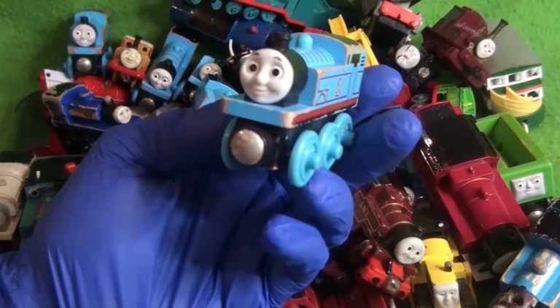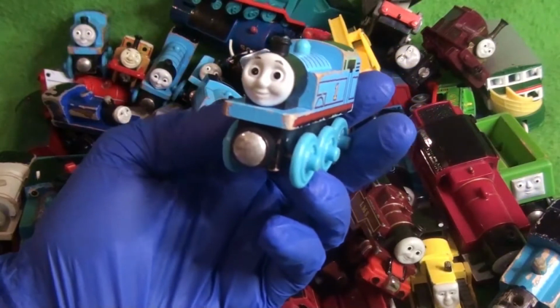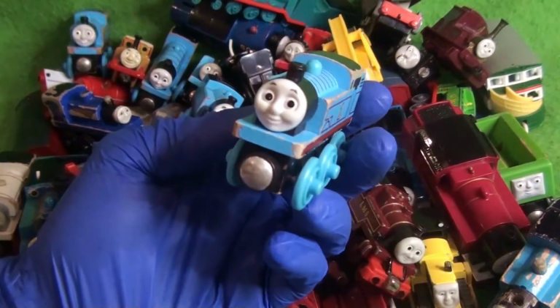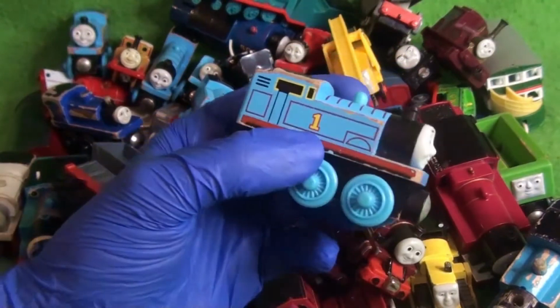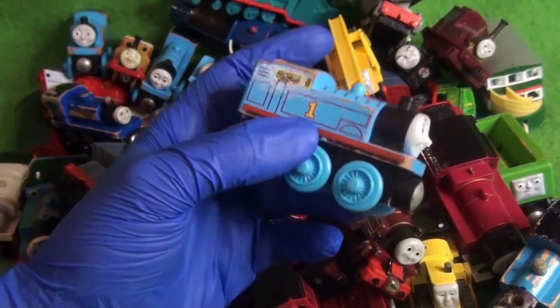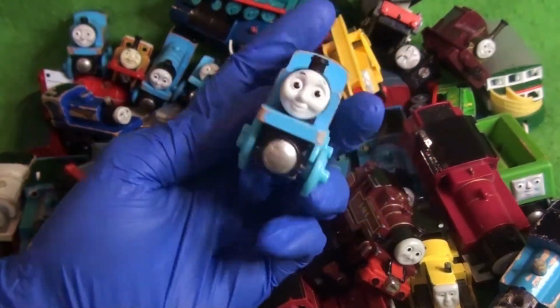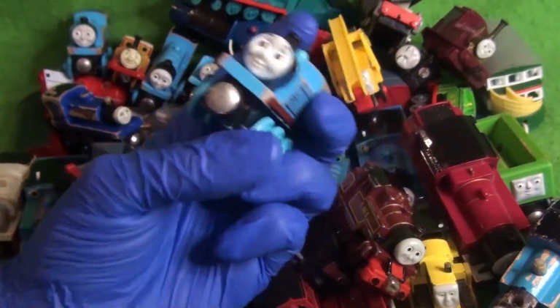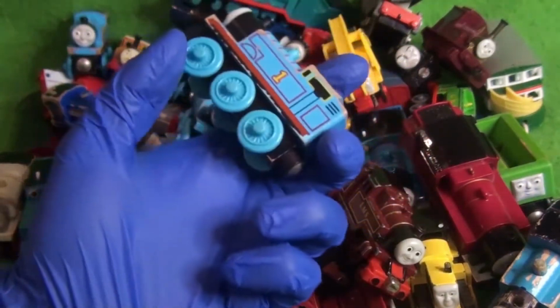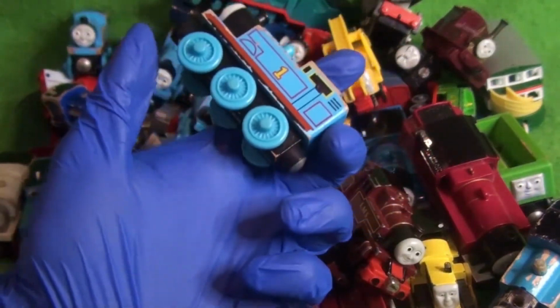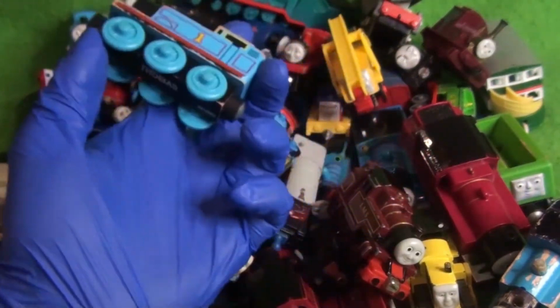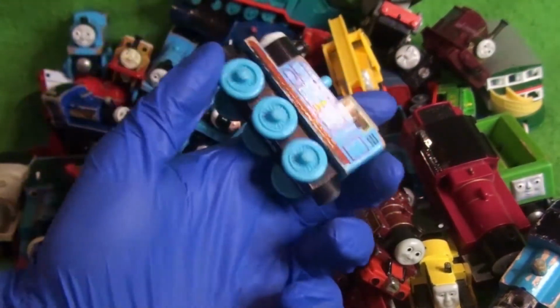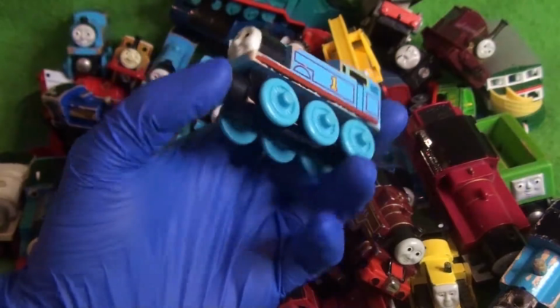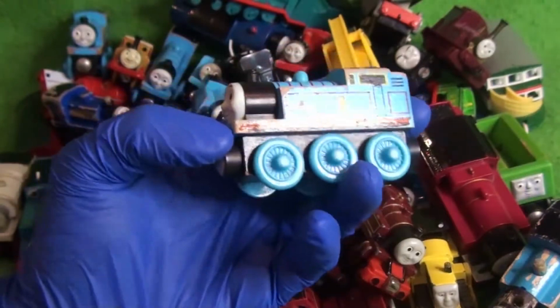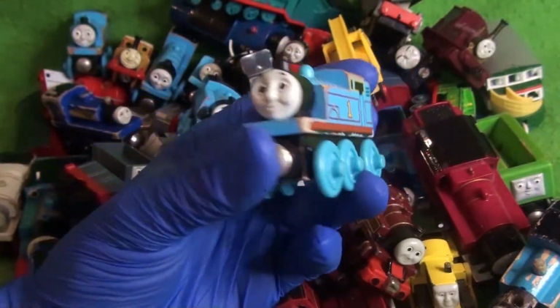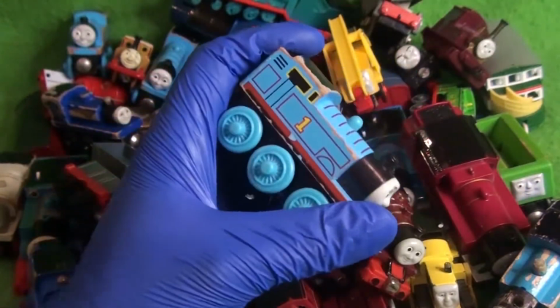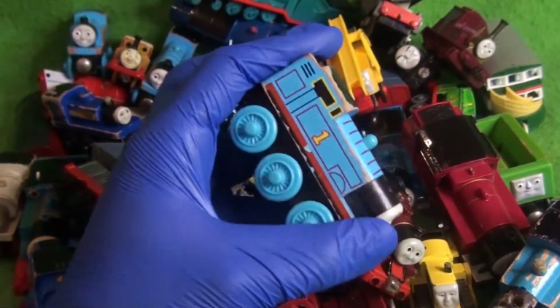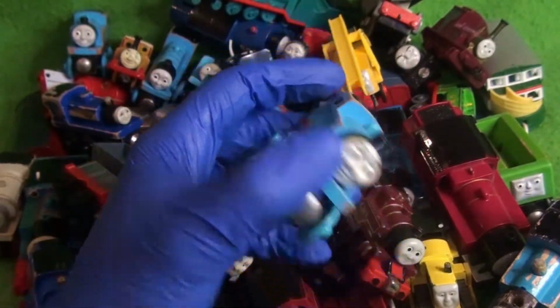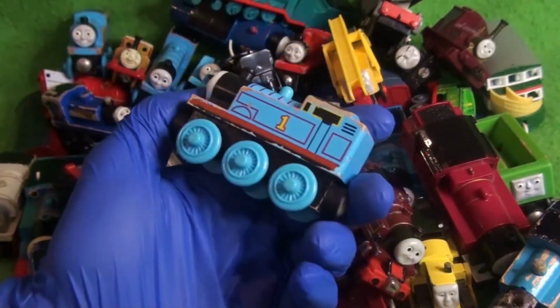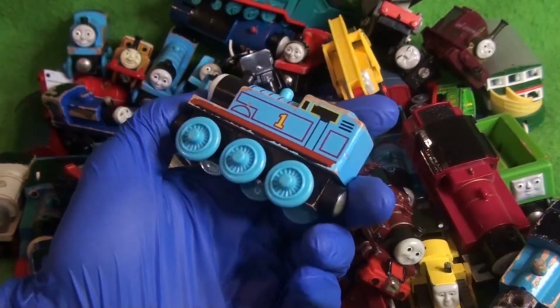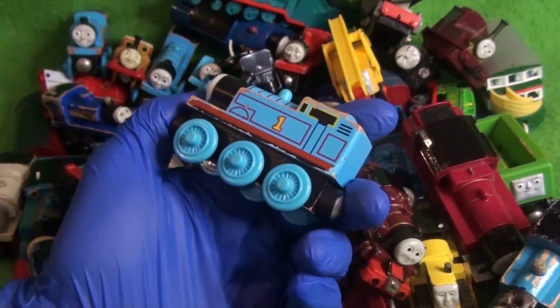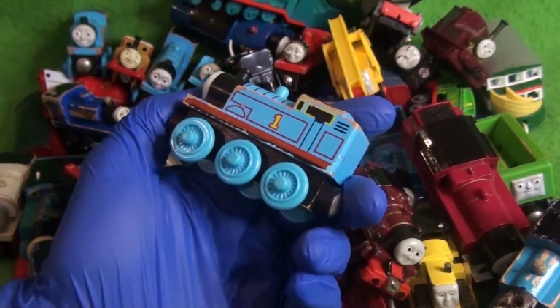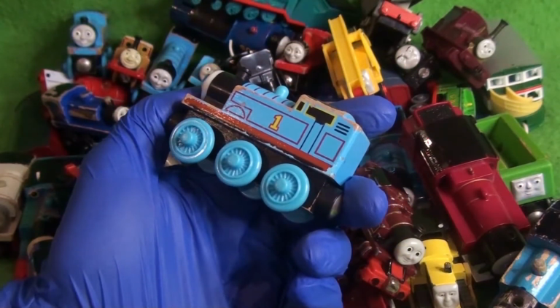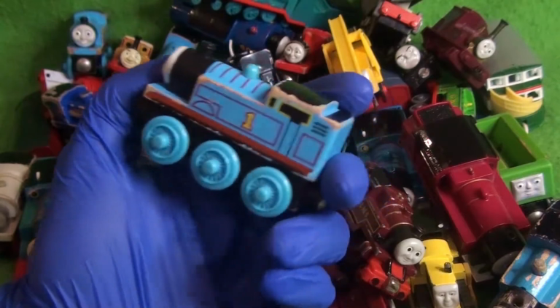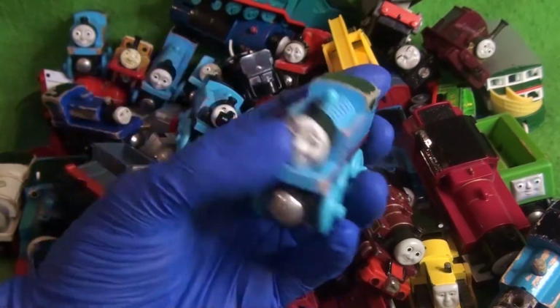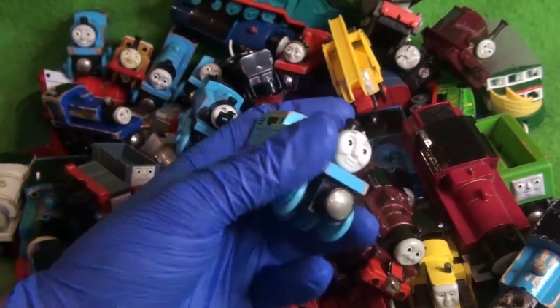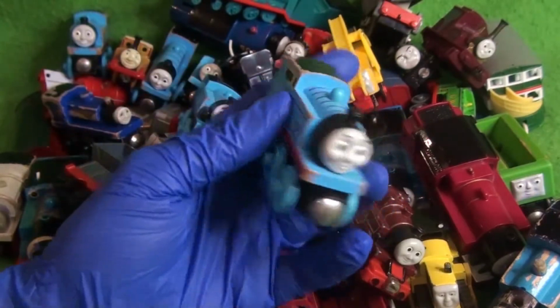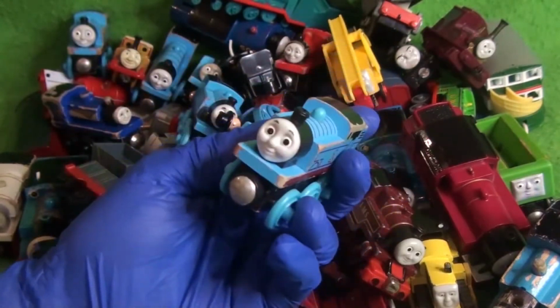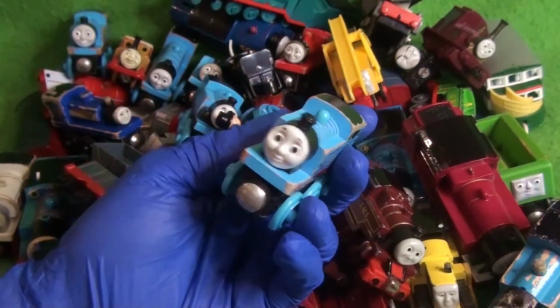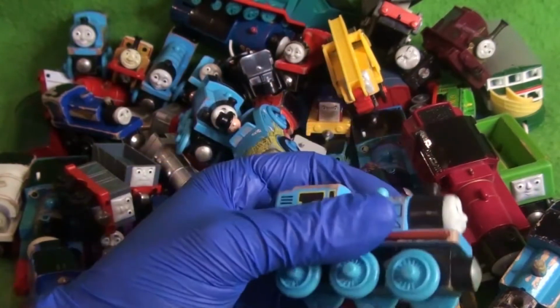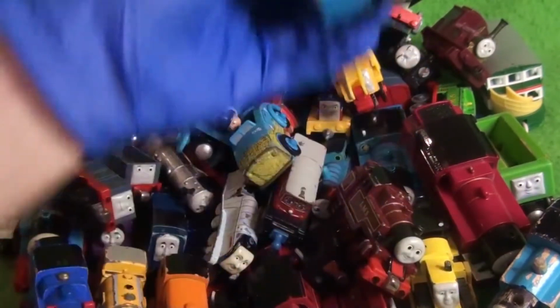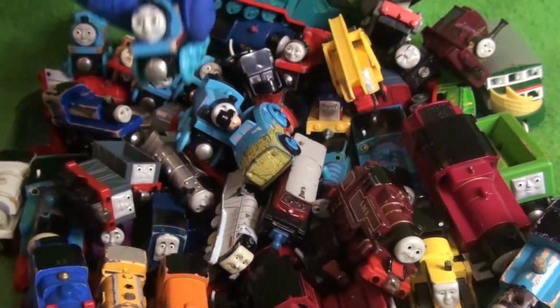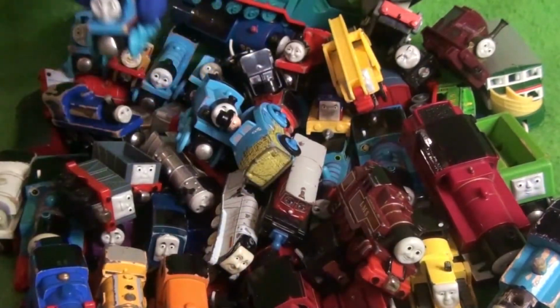Here we have a CGI face Thomas — I've actually never had just a basic one before. This one is actually not in good condition, which I like, because I think that brings out the most character in it. Very cool.